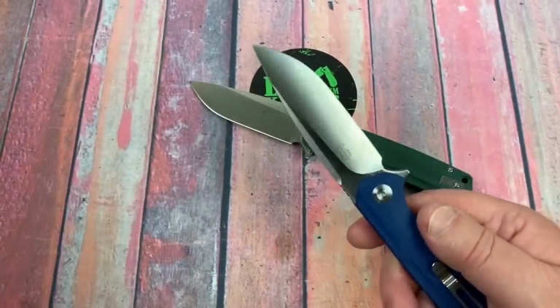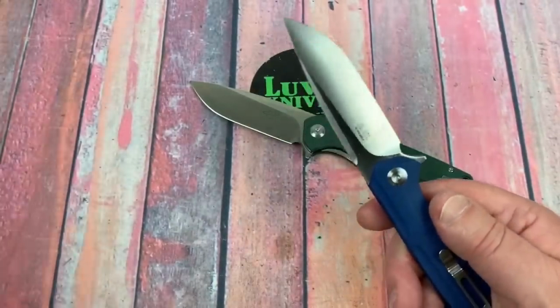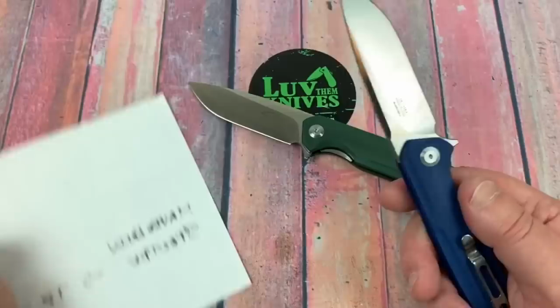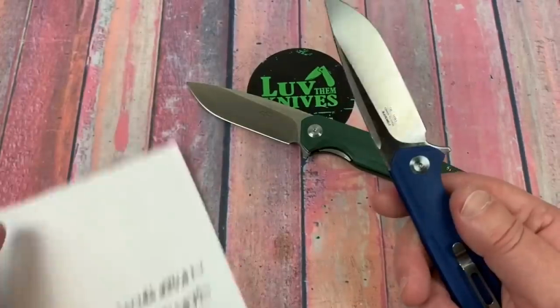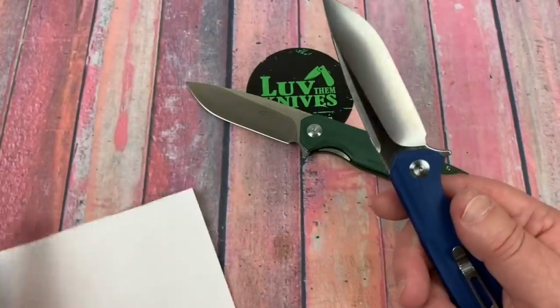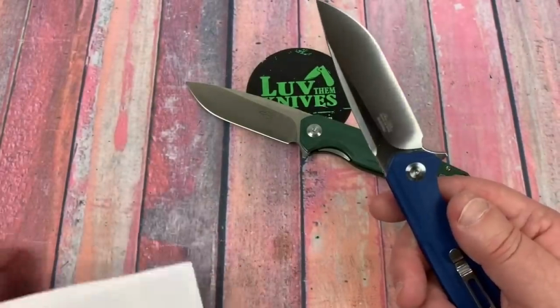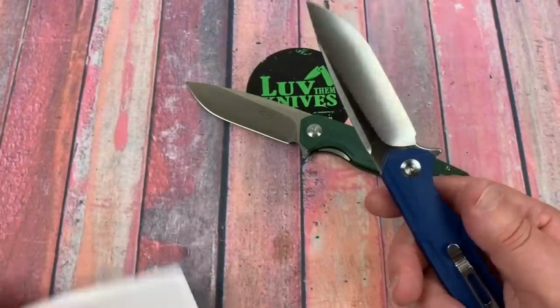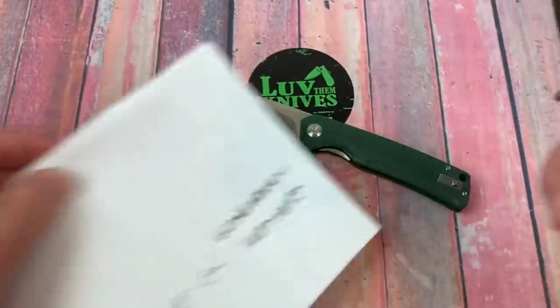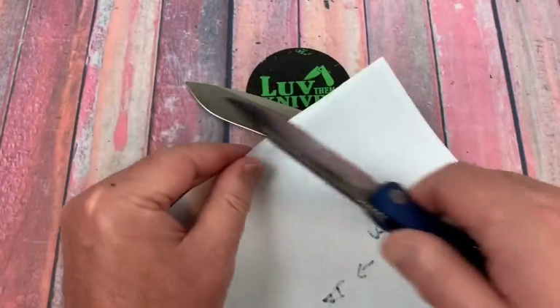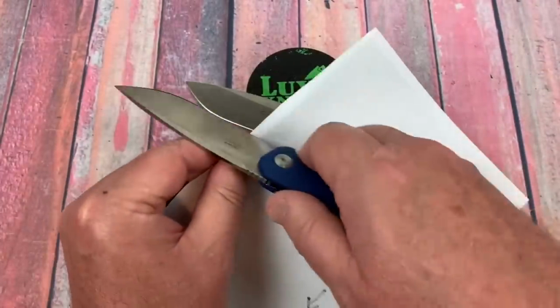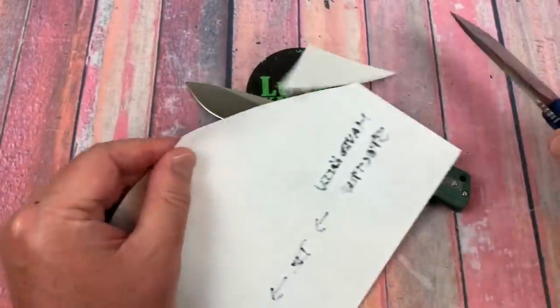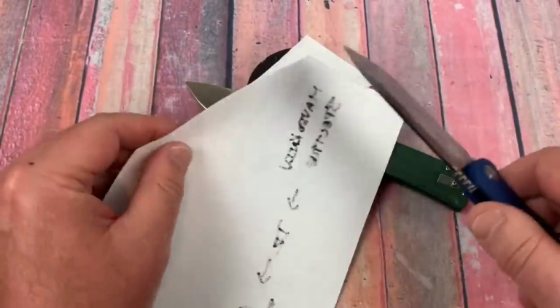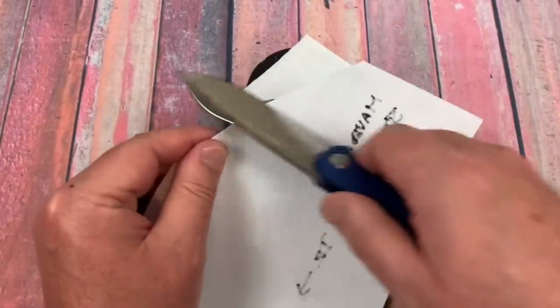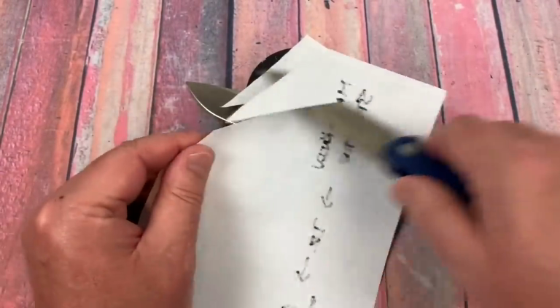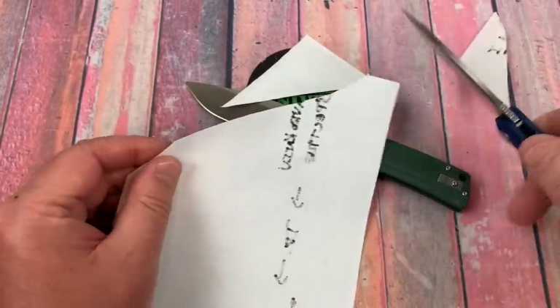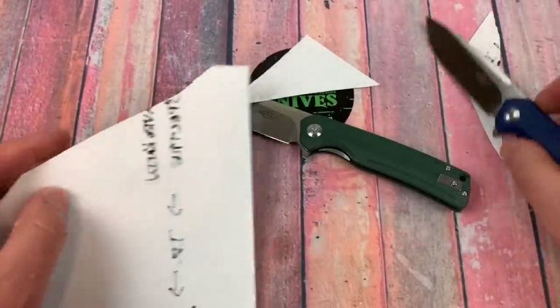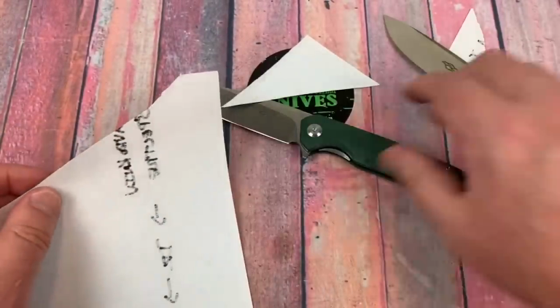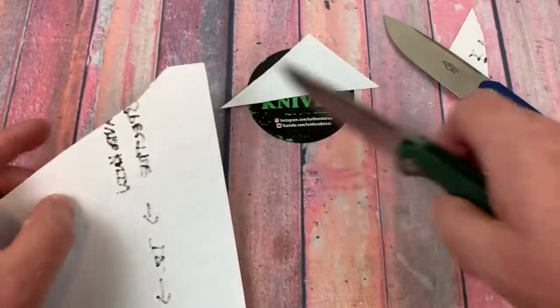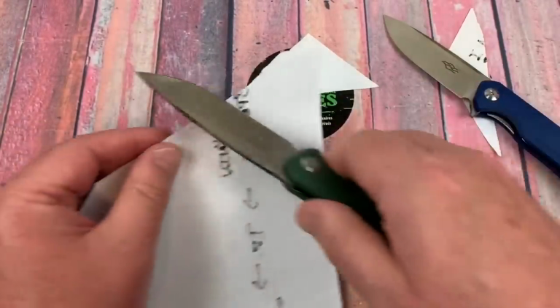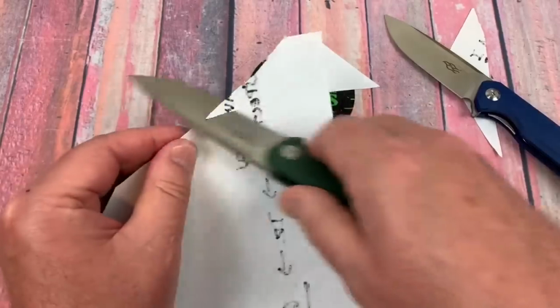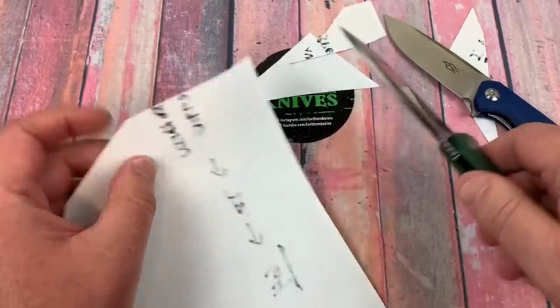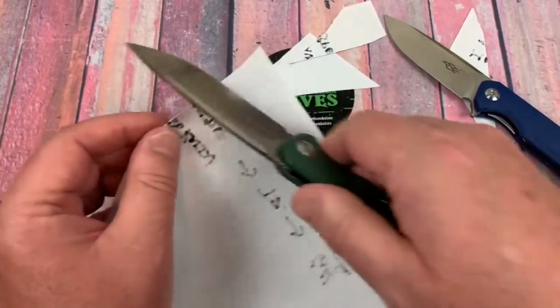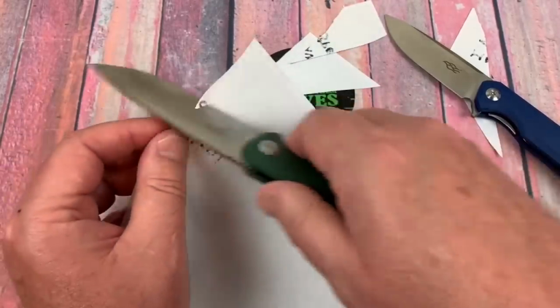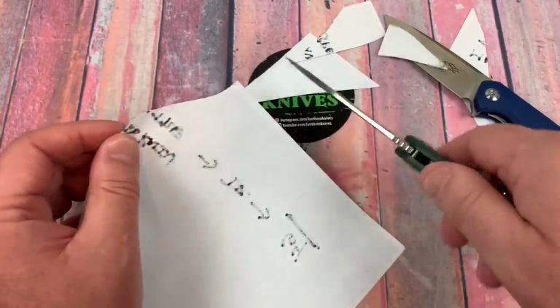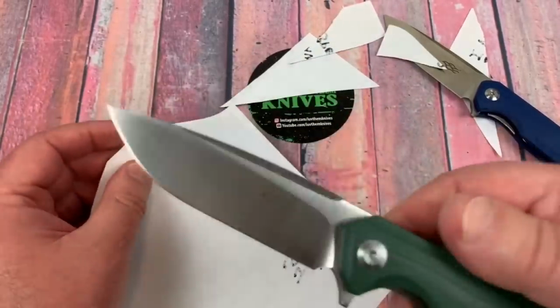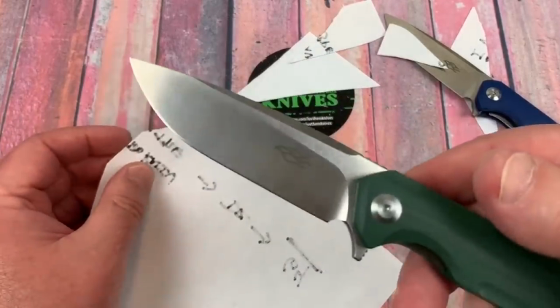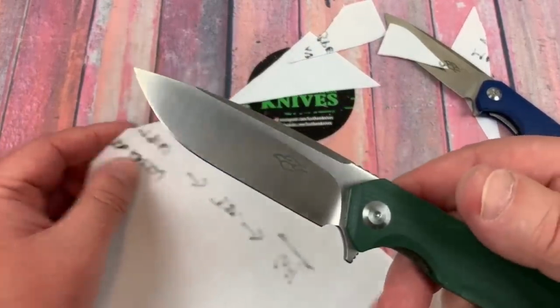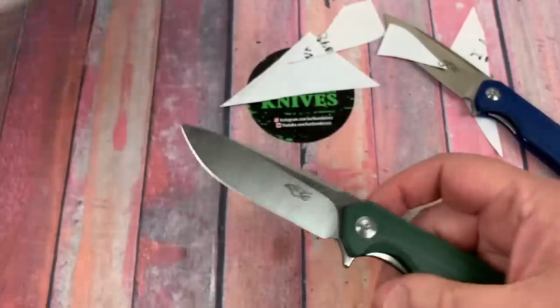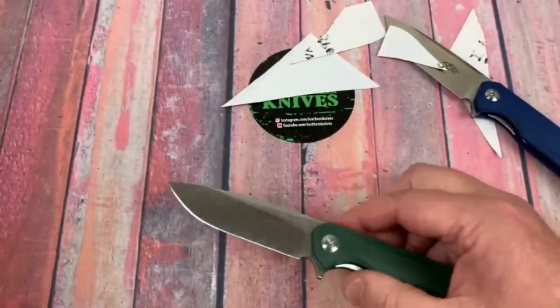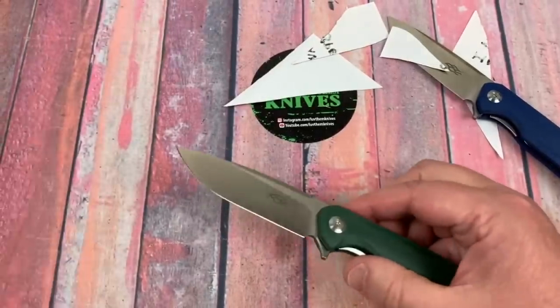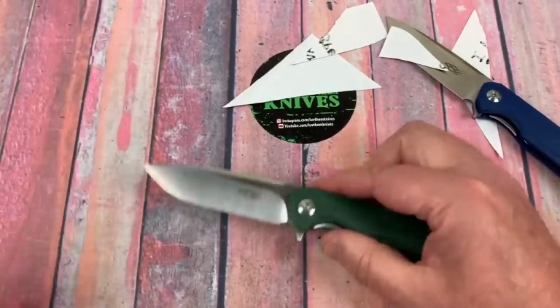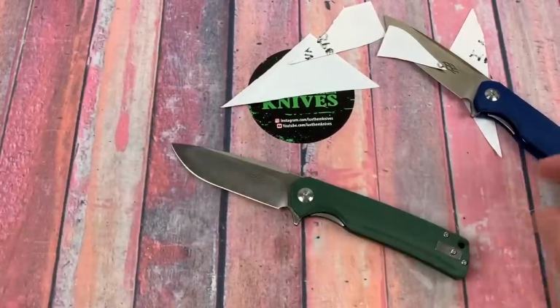It's good and it's sharp. Let's try it out — I've never got a bad one yet. Both are very sharp right out of the box.